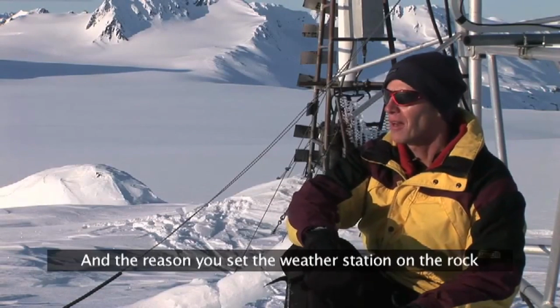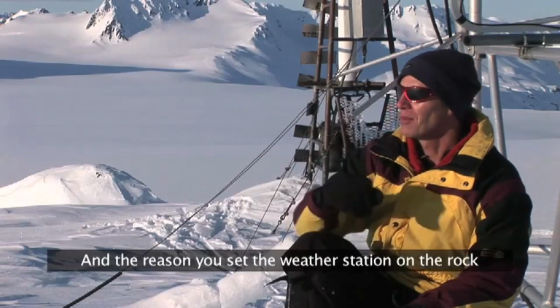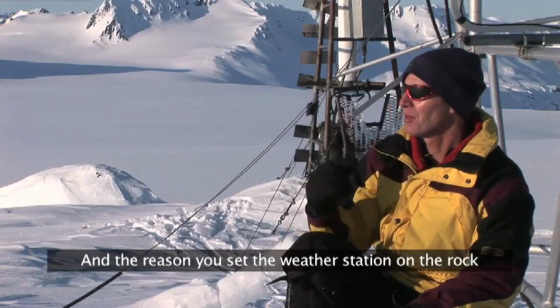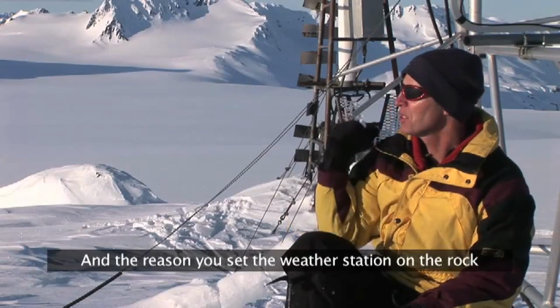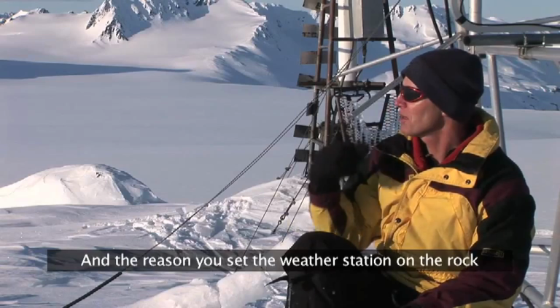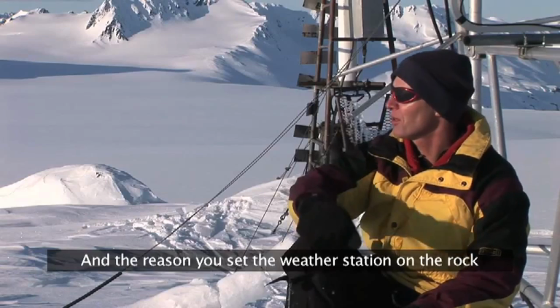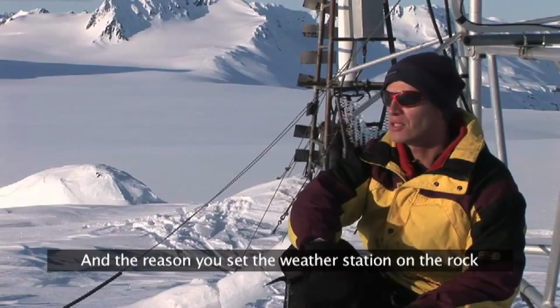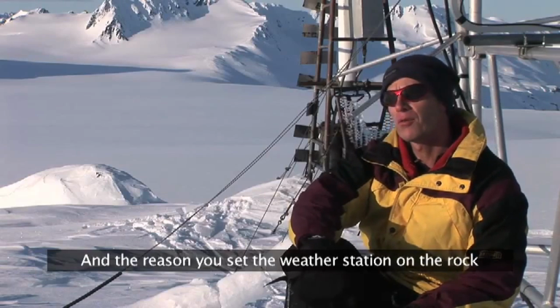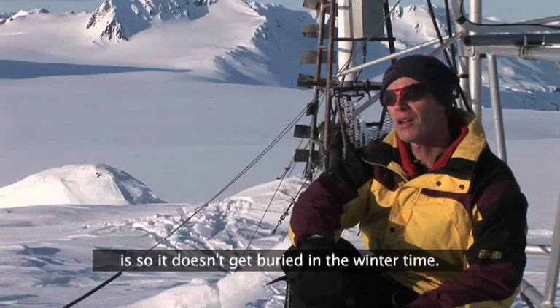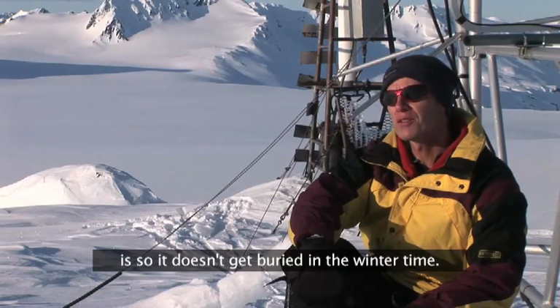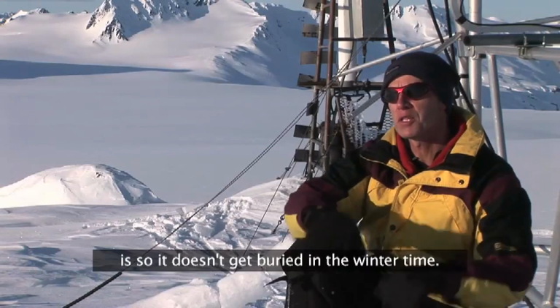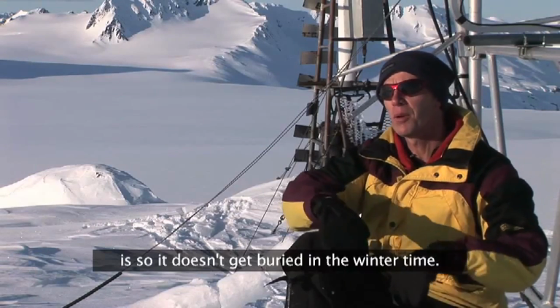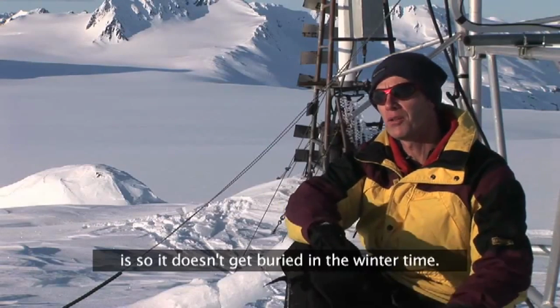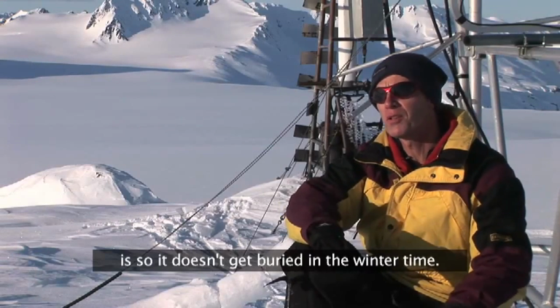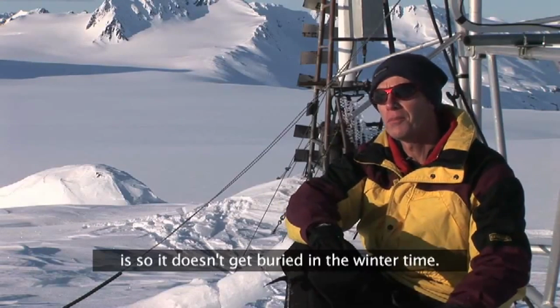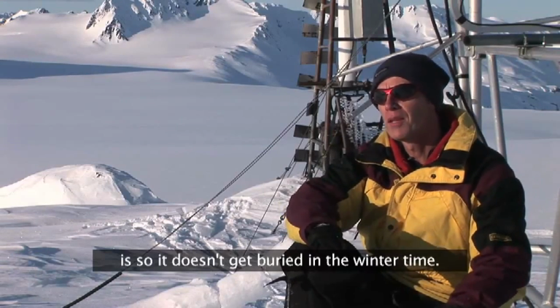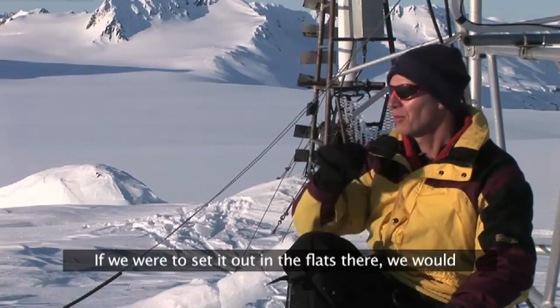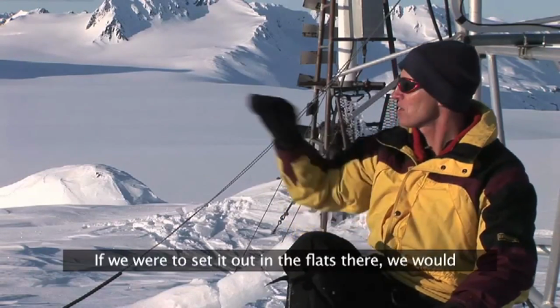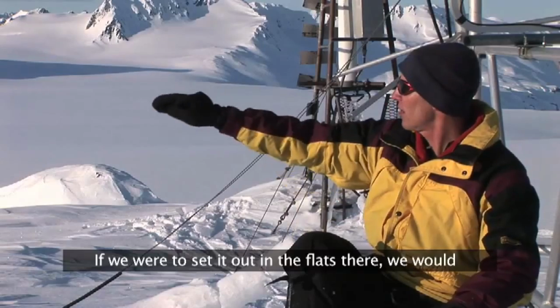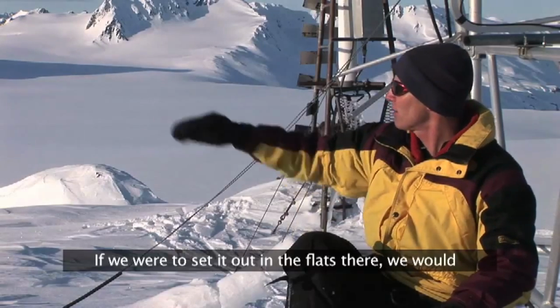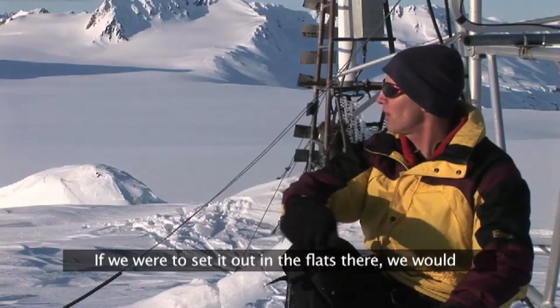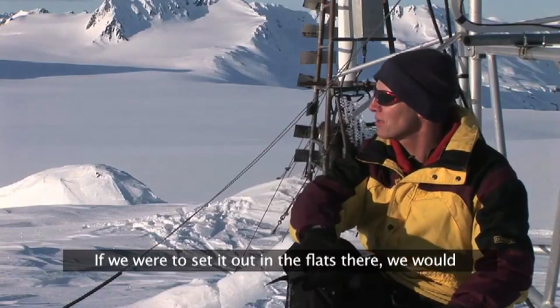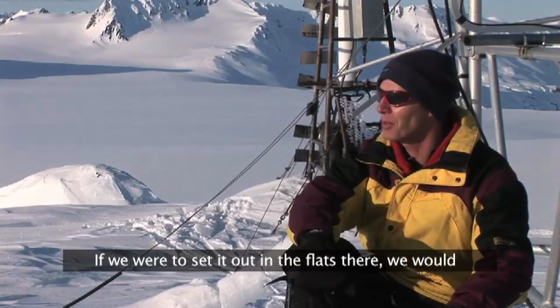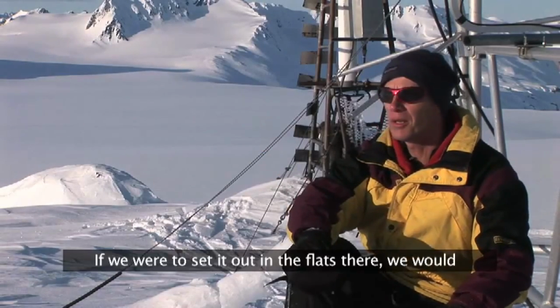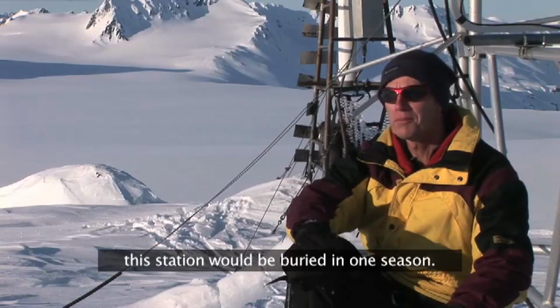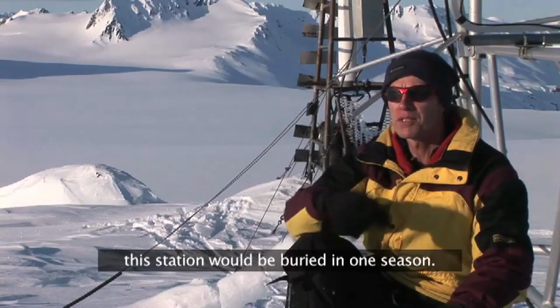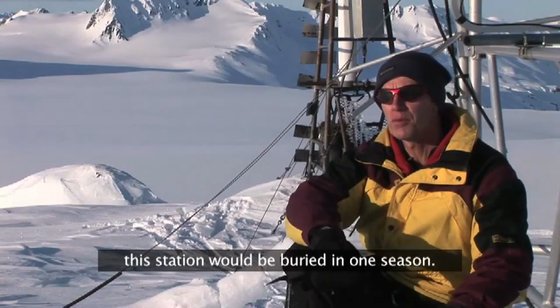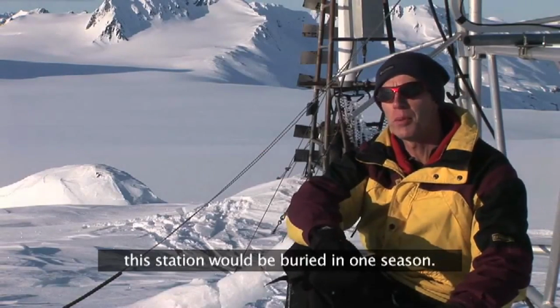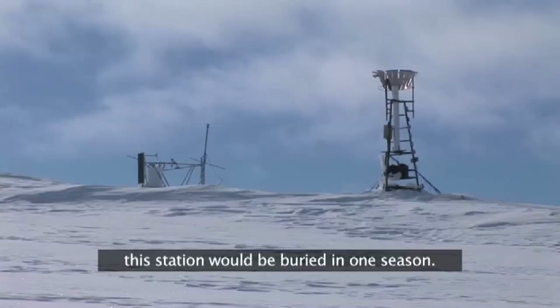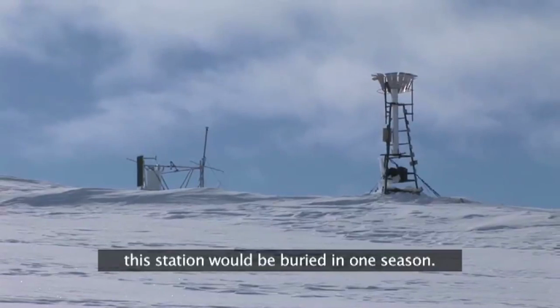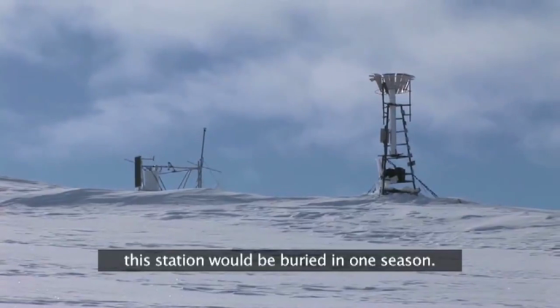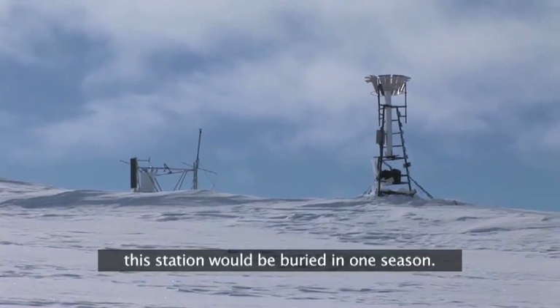The reason you set the weather station on the rock is so it doesn't get buried in the wintertime. If we were to set it out in the flats, this station would be buried in one season.